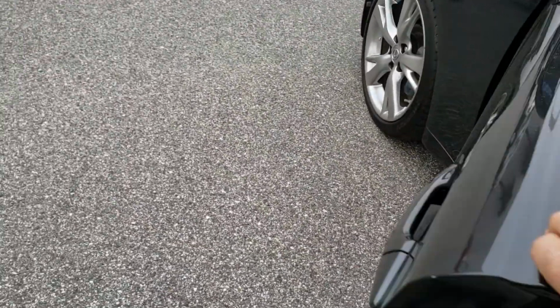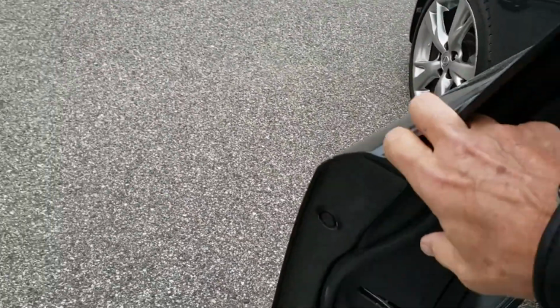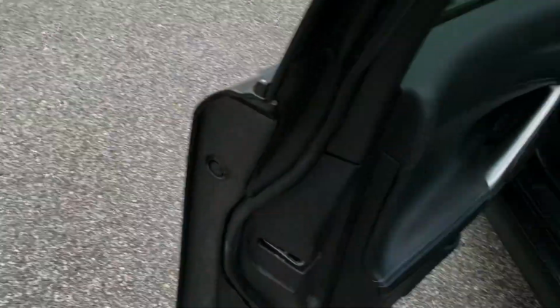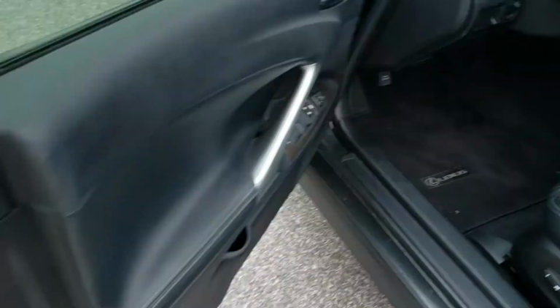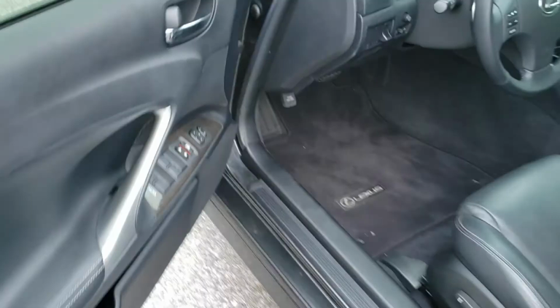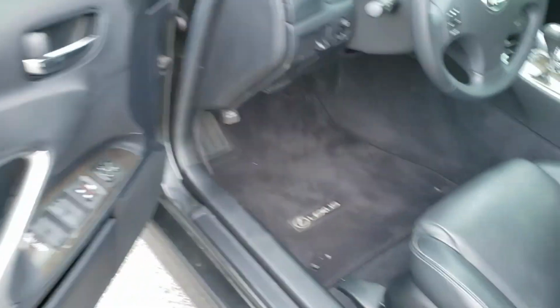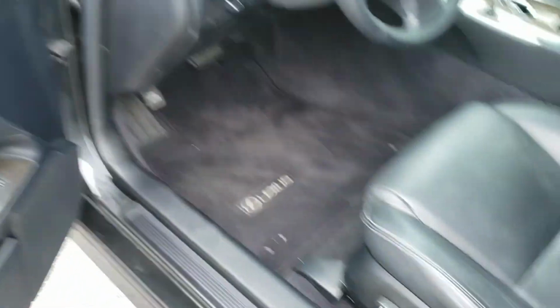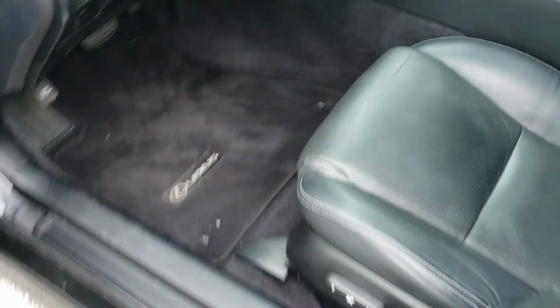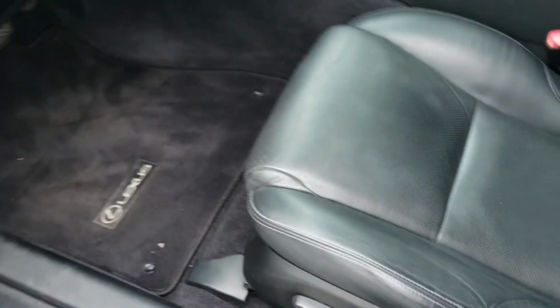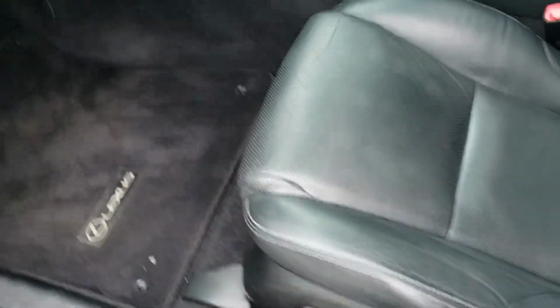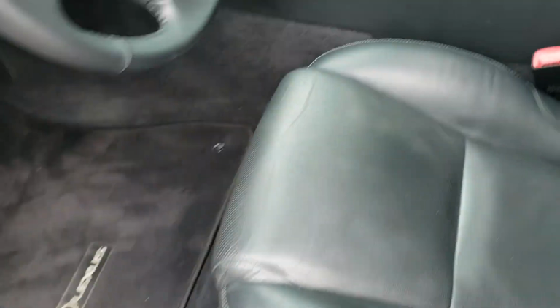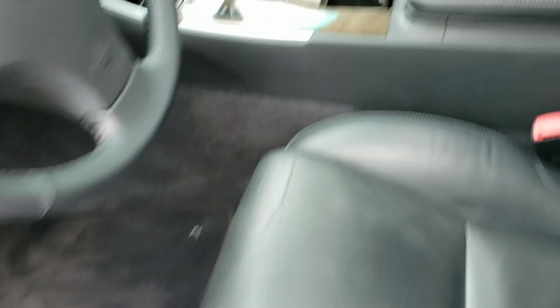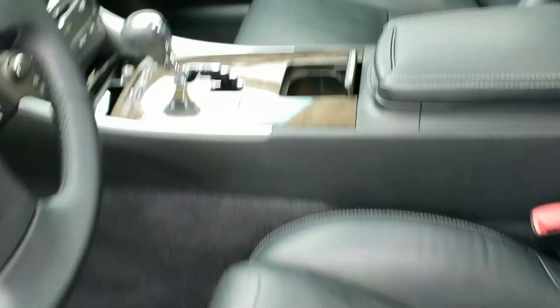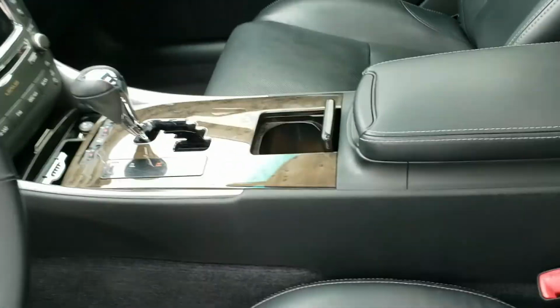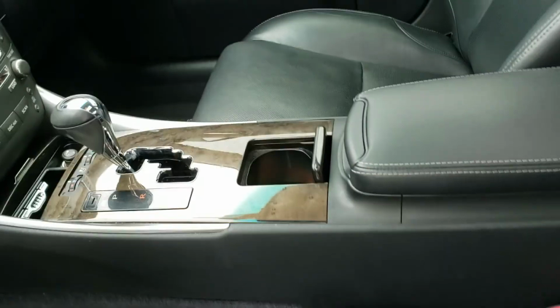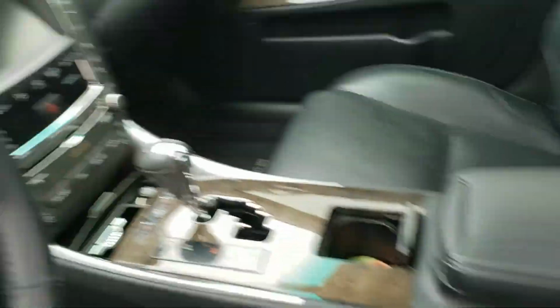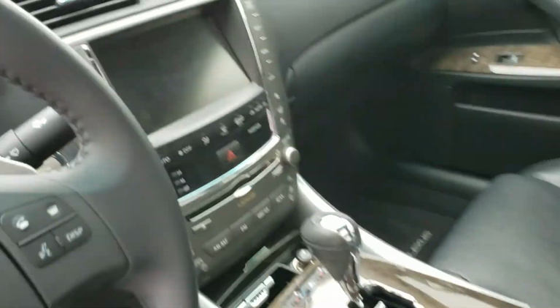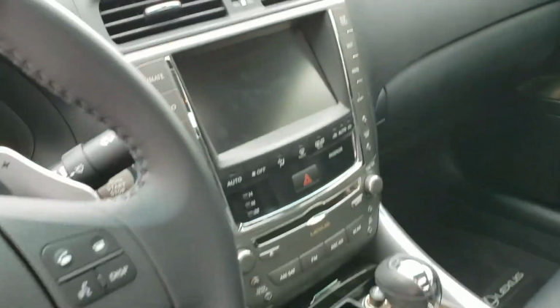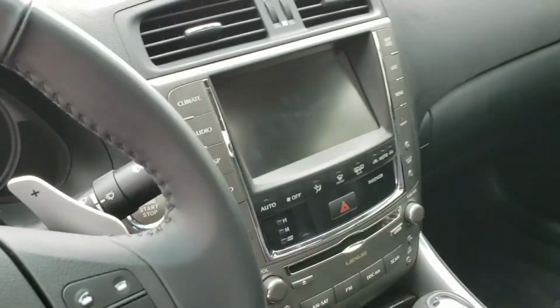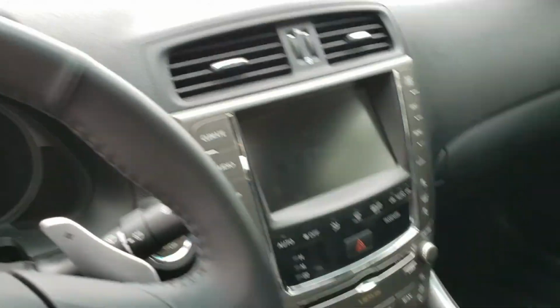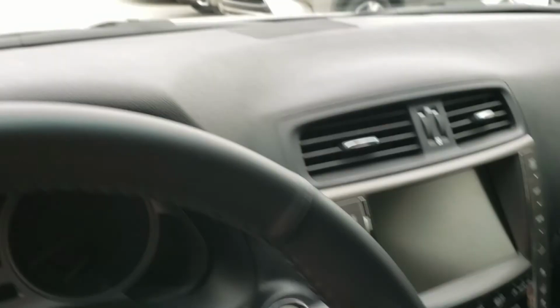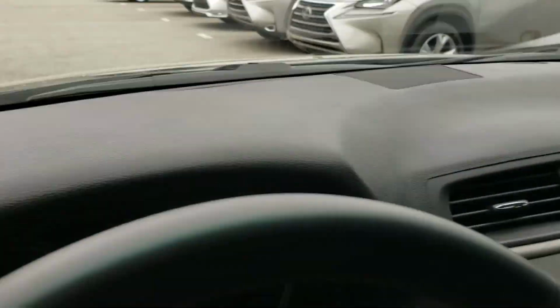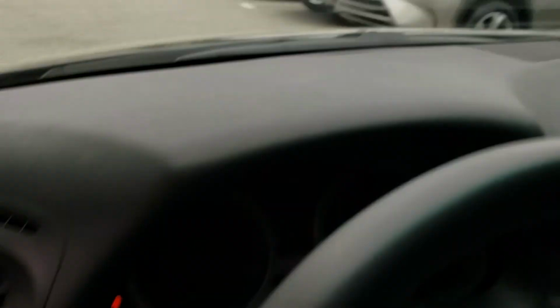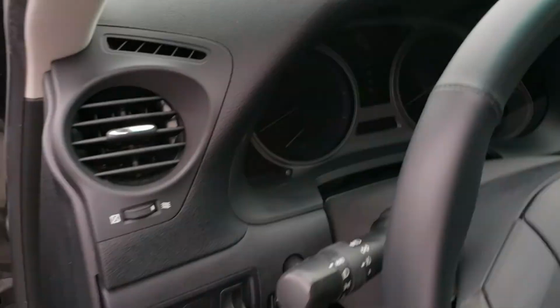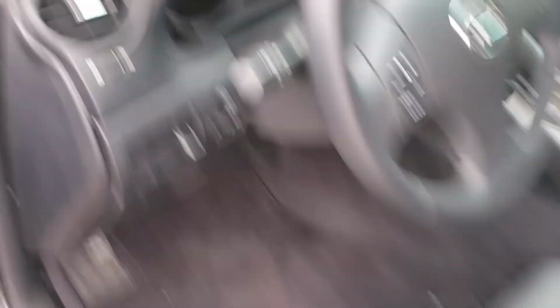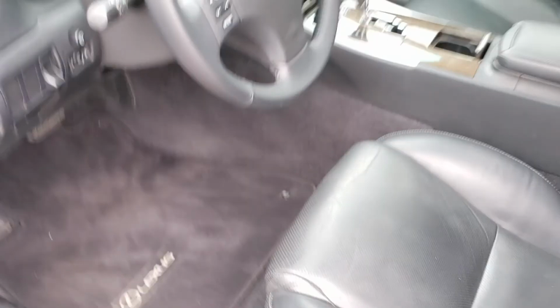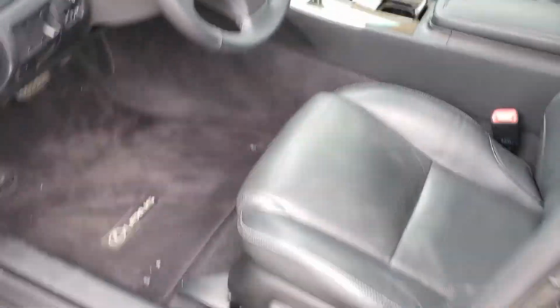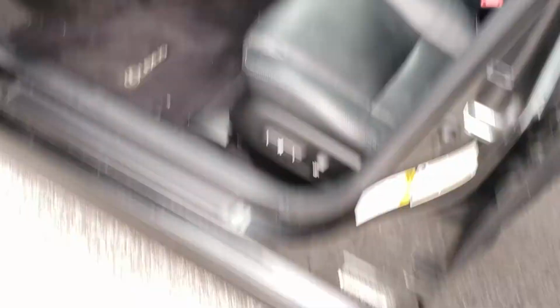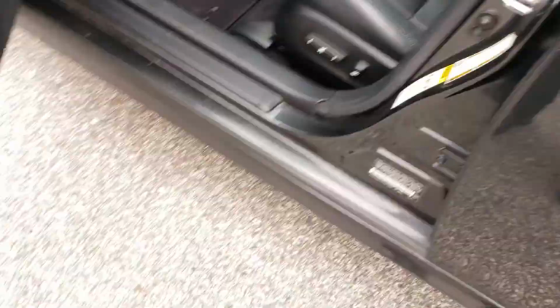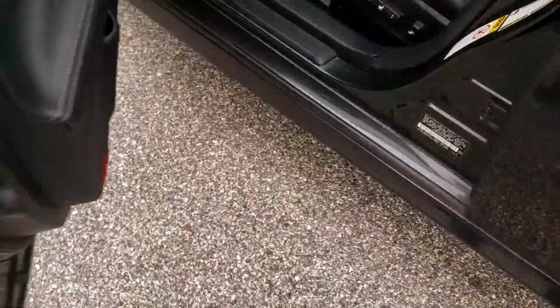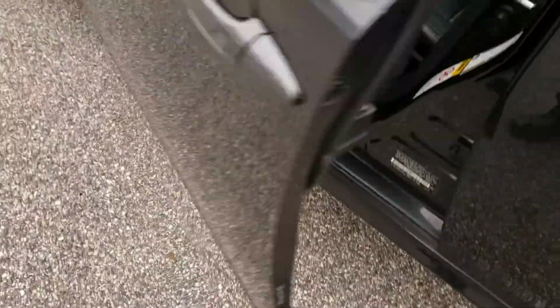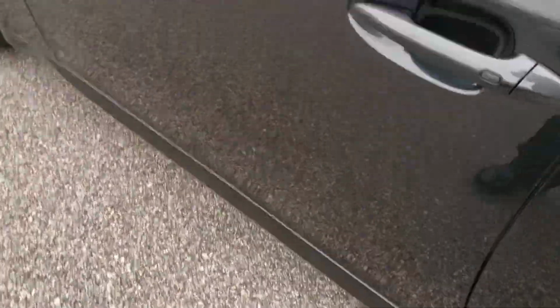I need the heated seats today — jeez, it's cold out here. Nice wood grain. Very nice condition. Whoever had it took very good care of it.